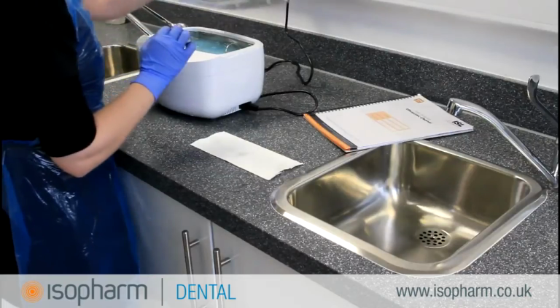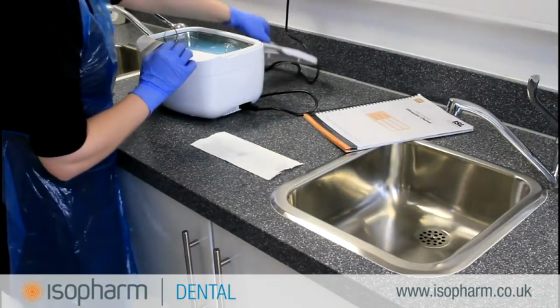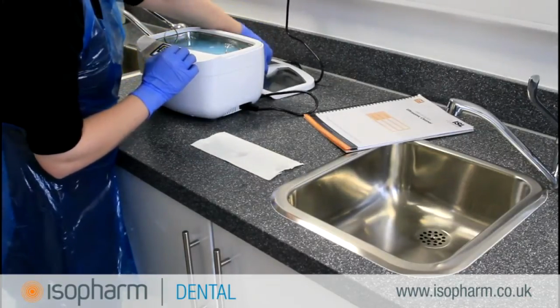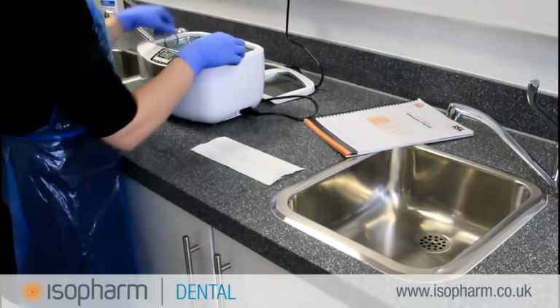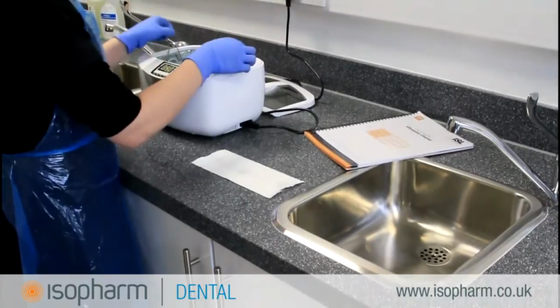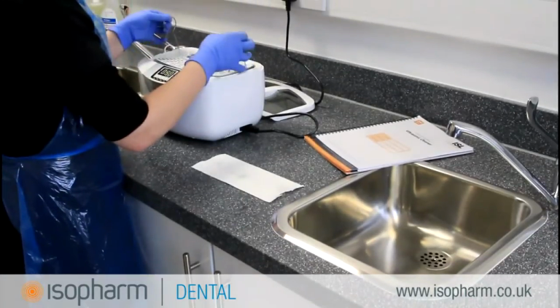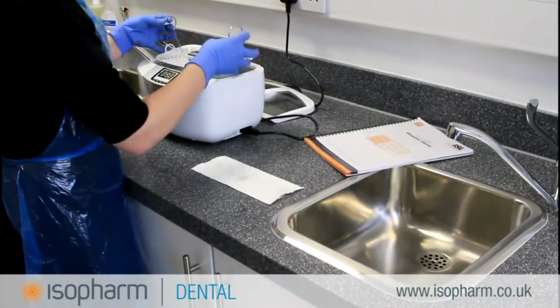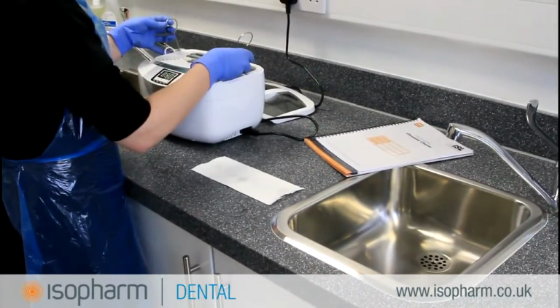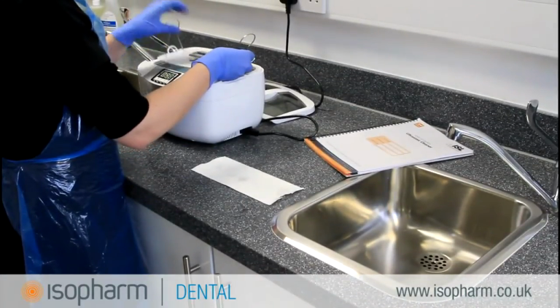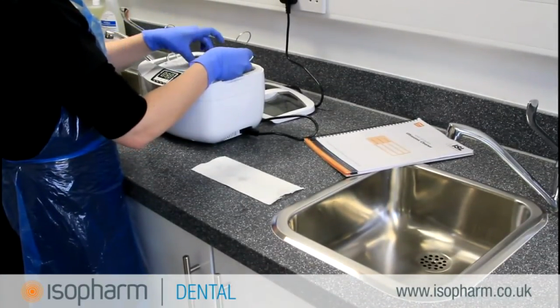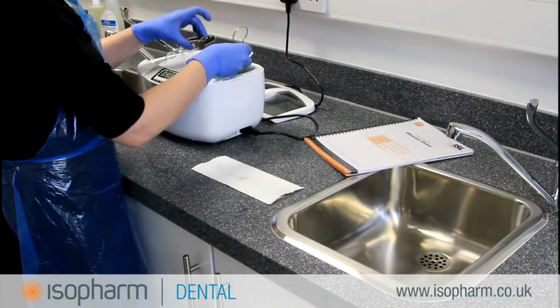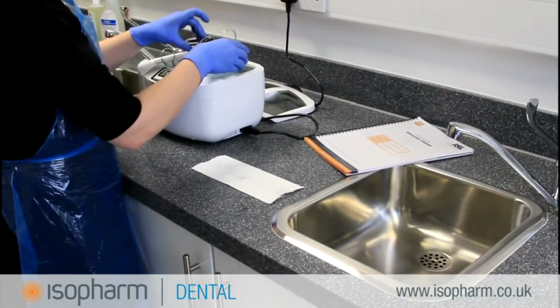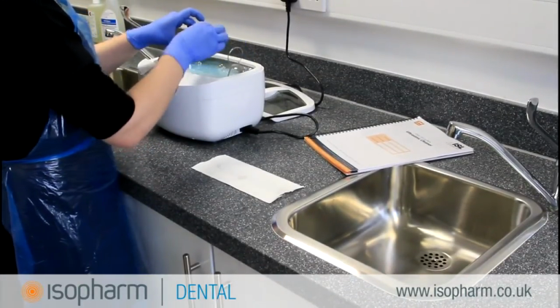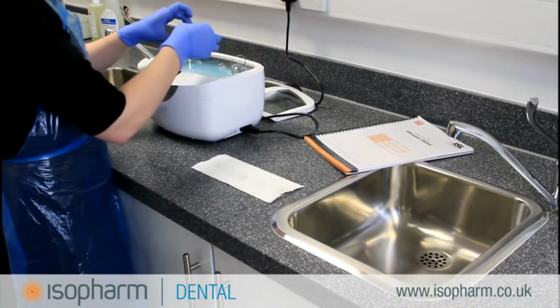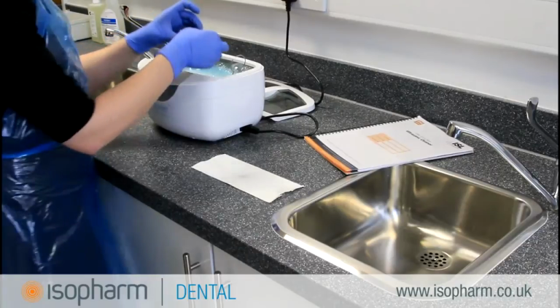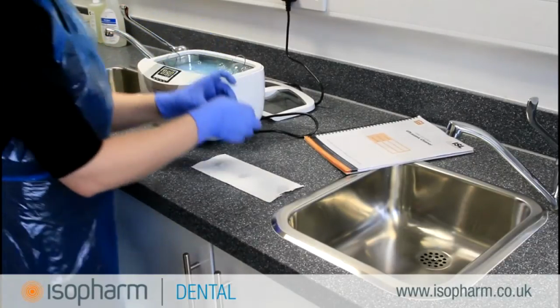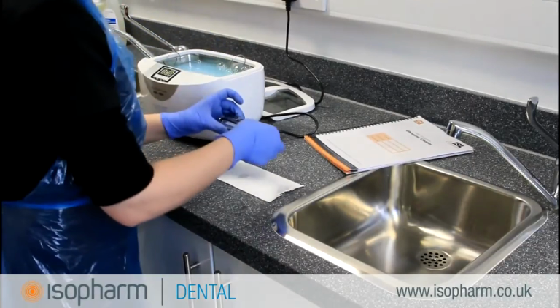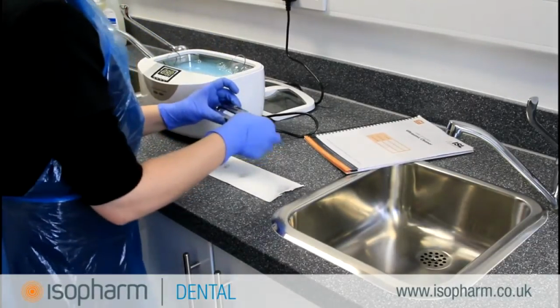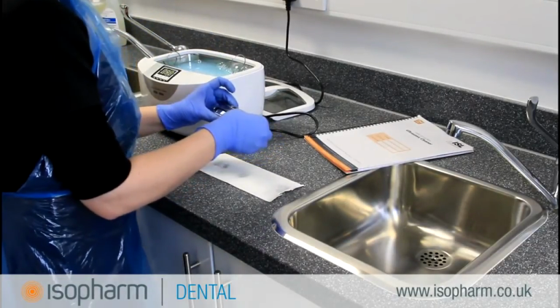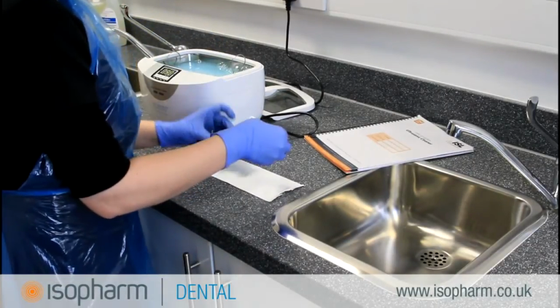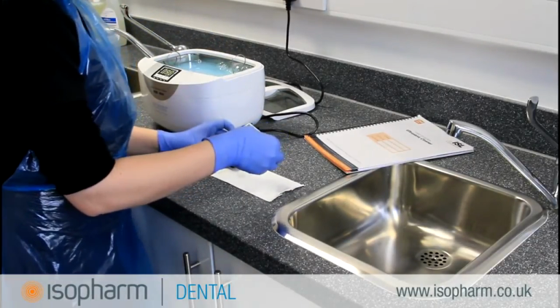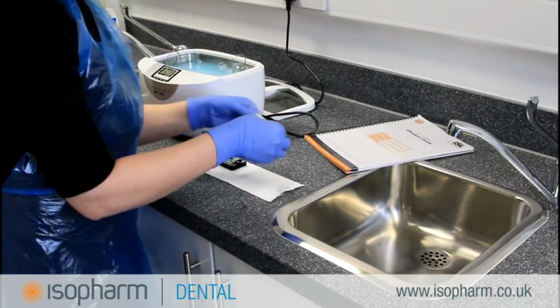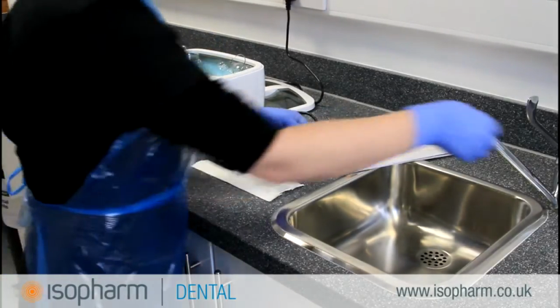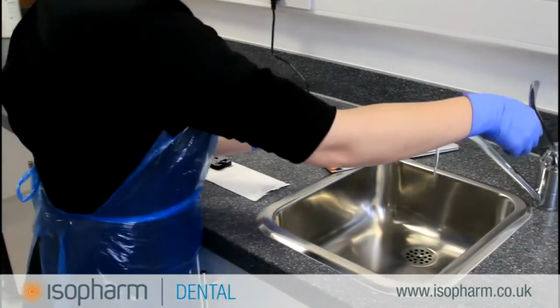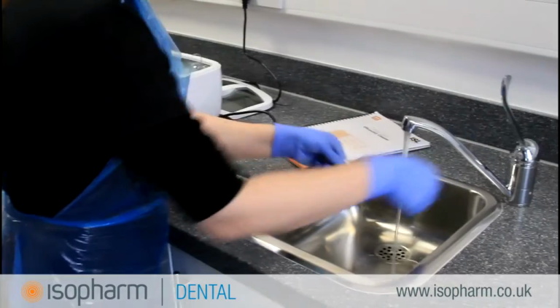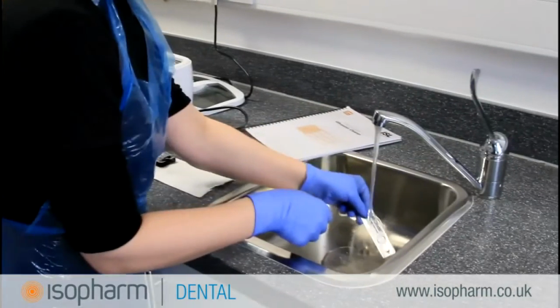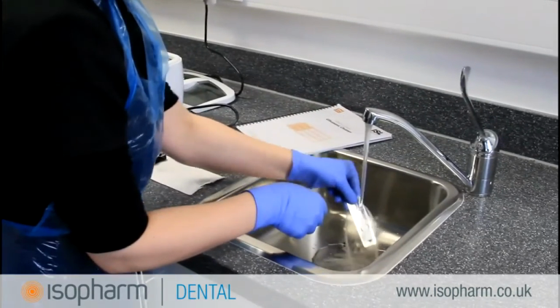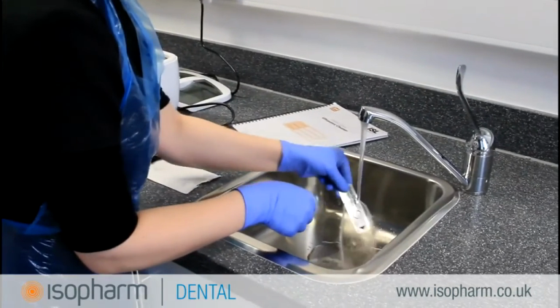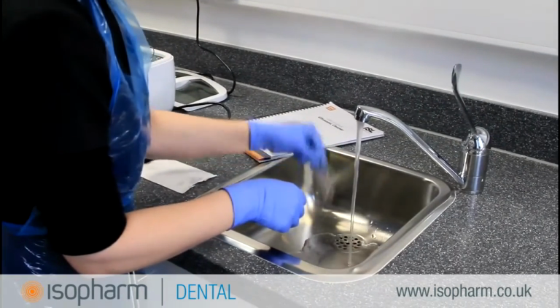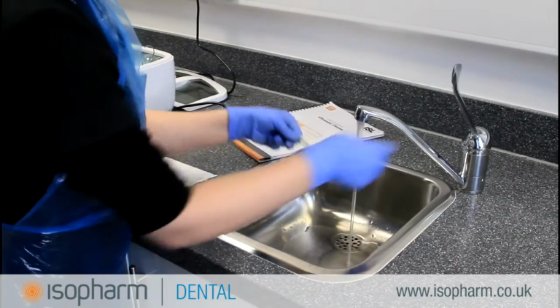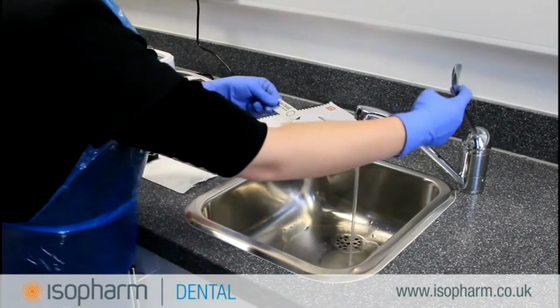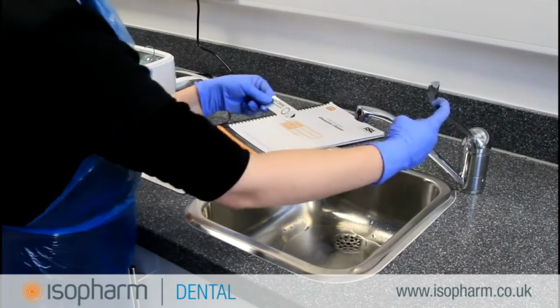When the cycle is completed, remove the holder from the bath and remove the Wash Check strip. Rinse the strip with potable water to remove any residual chemicals.